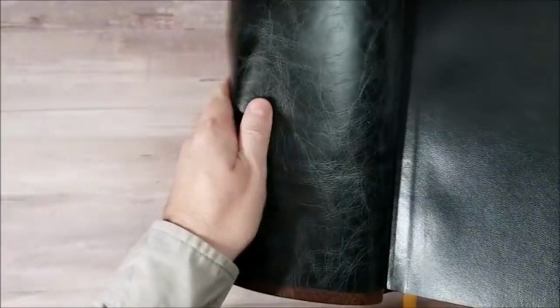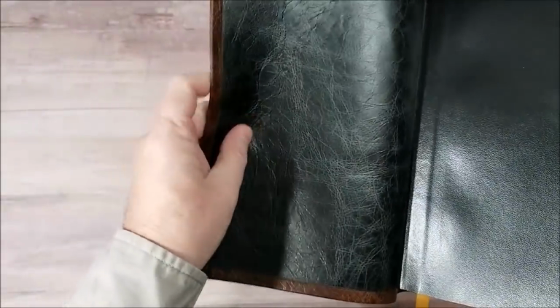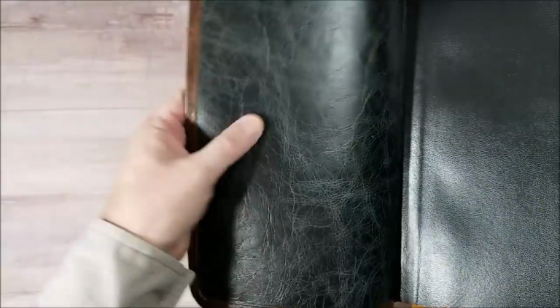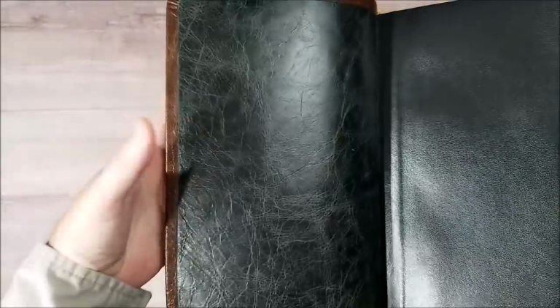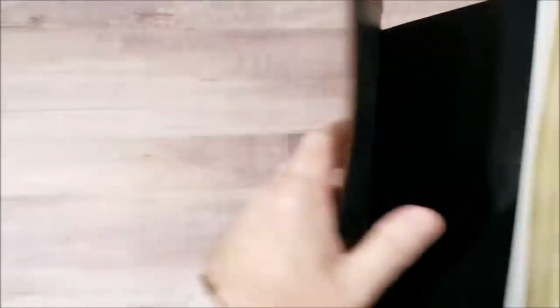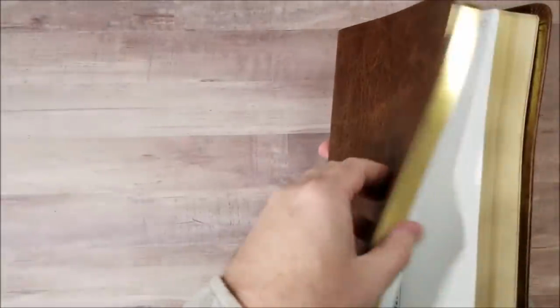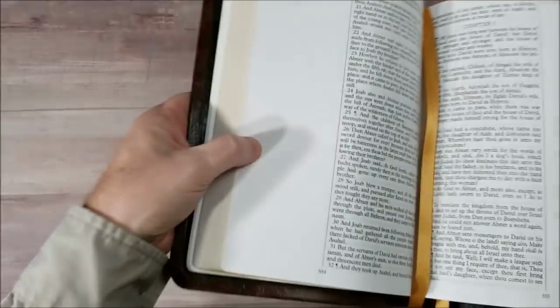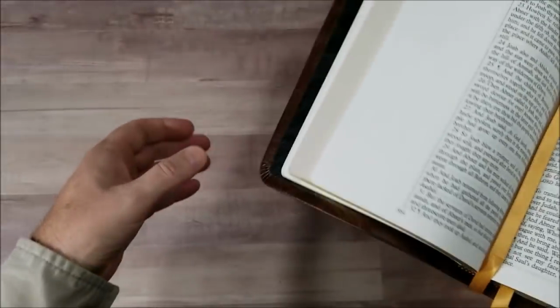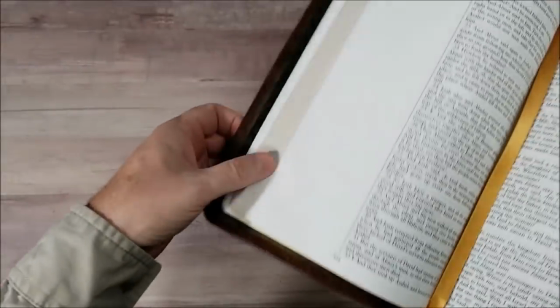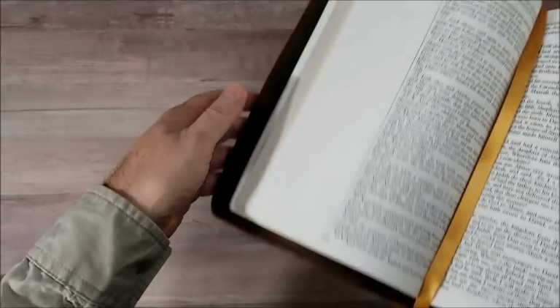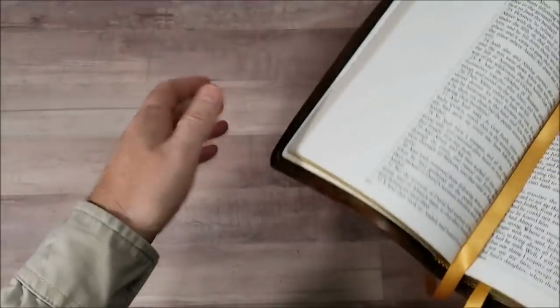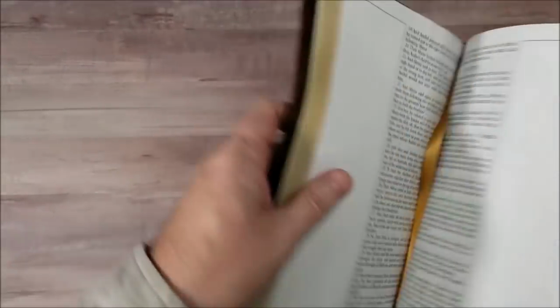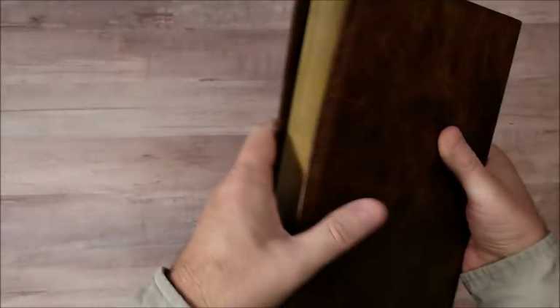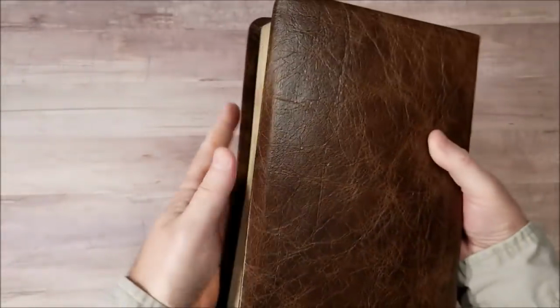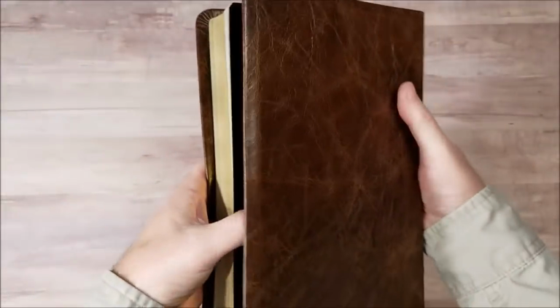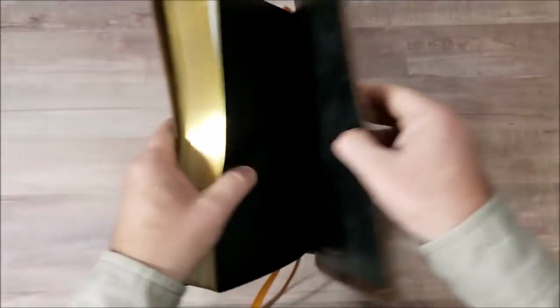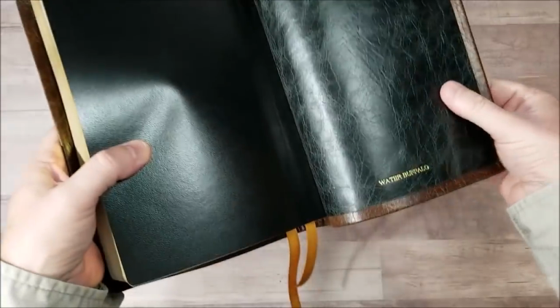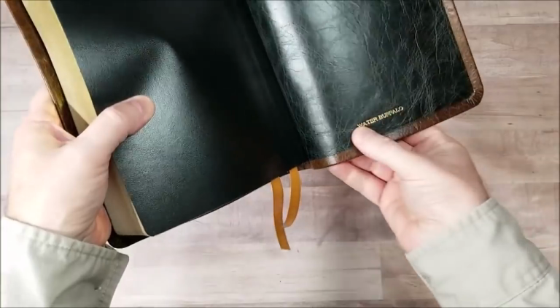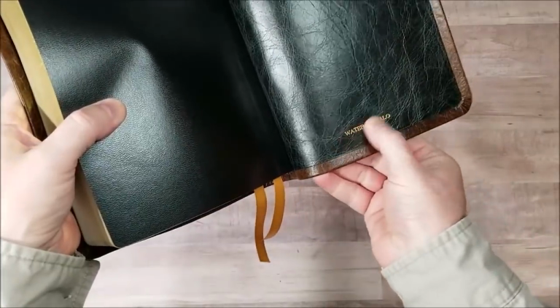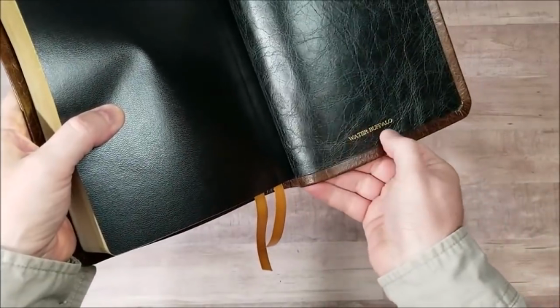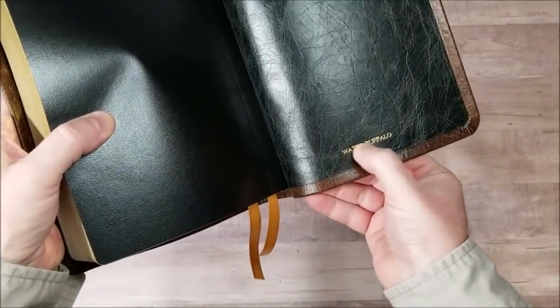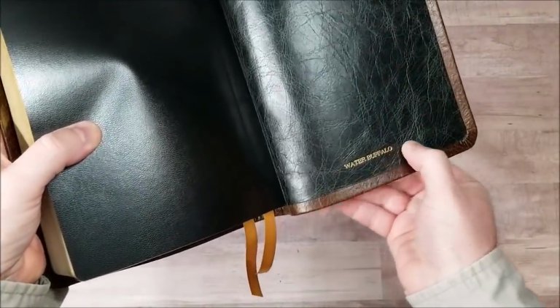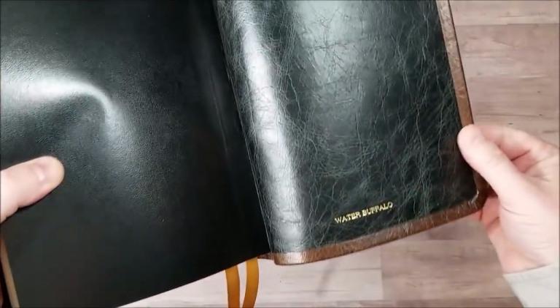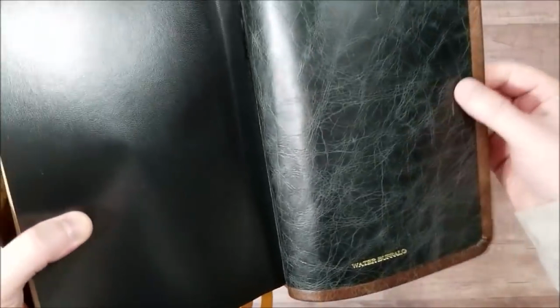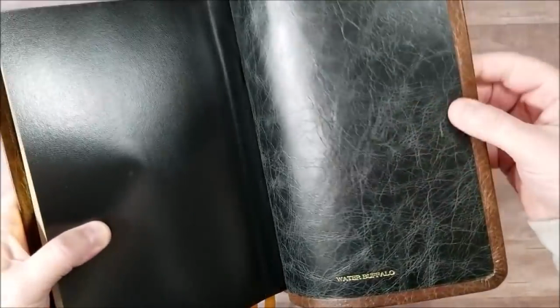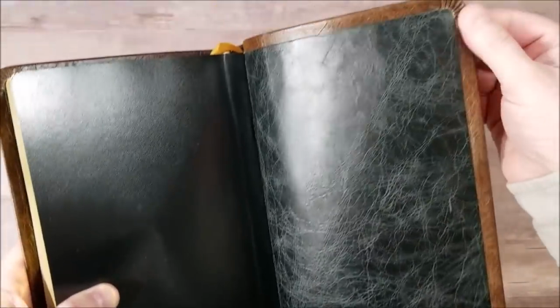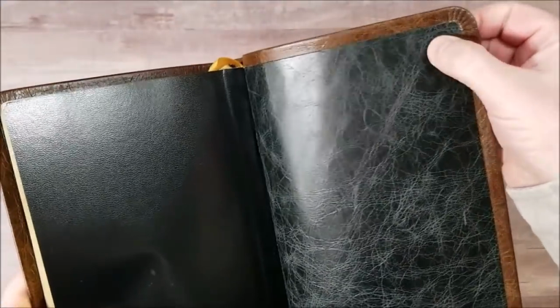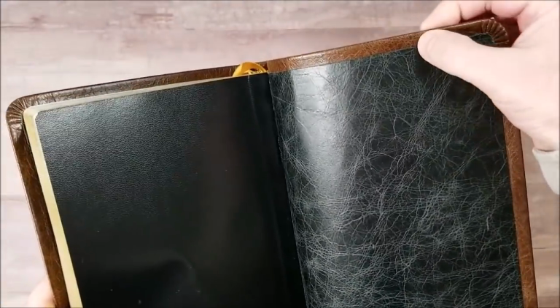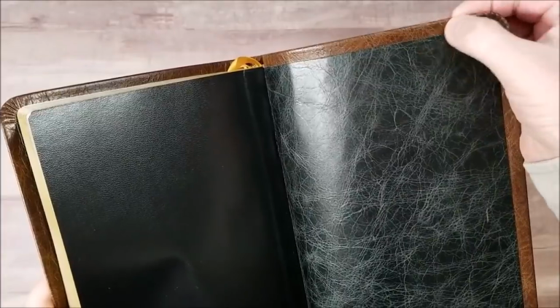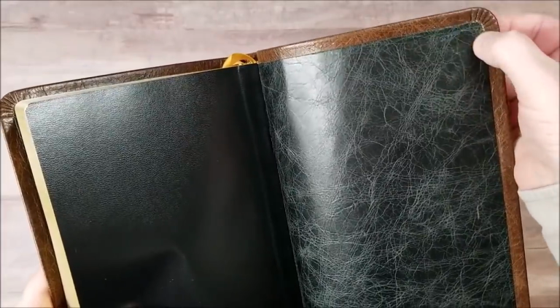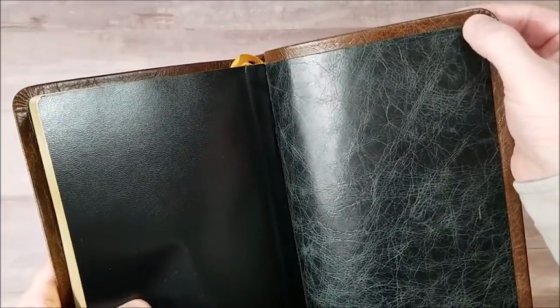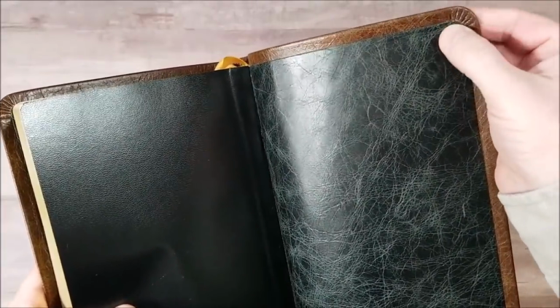It's flexible, but not too flexible. It's easy to hold — I'll say it that way. And here's the back, Water Buffalo. Beautiful. It's not perimeter stitched. It's glued over.